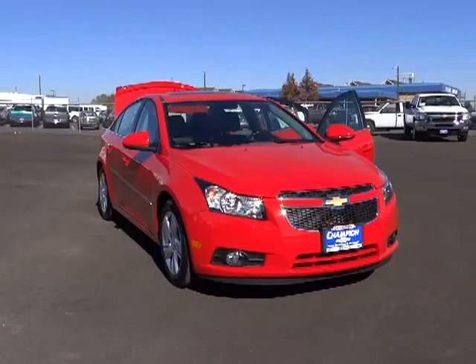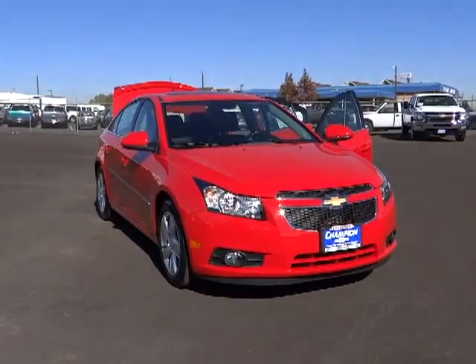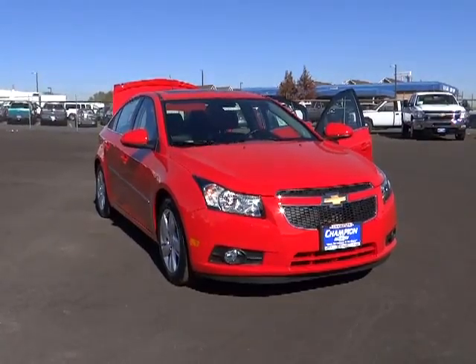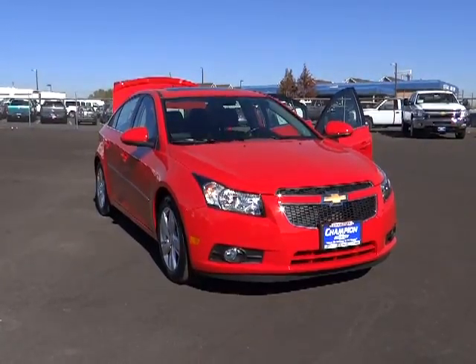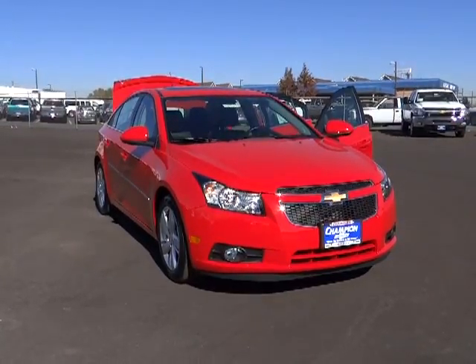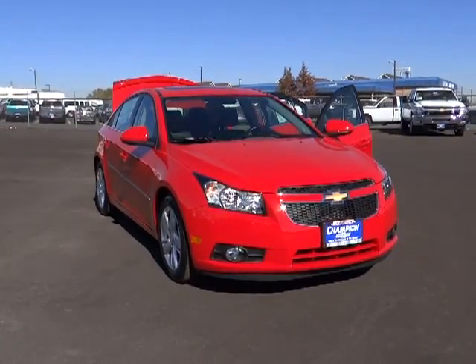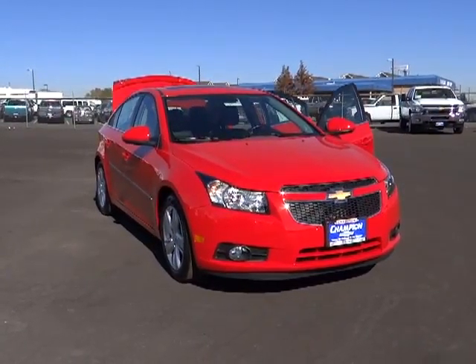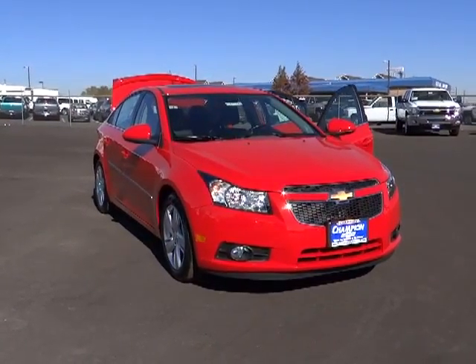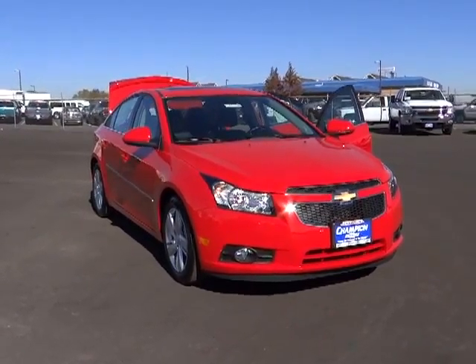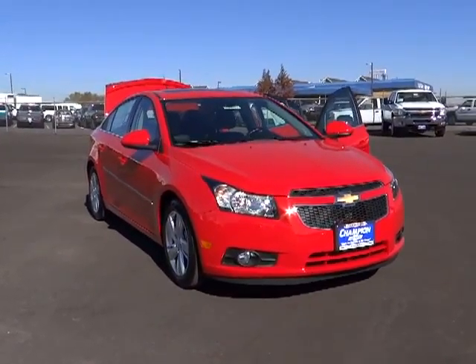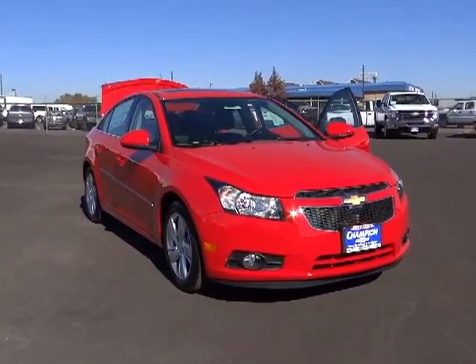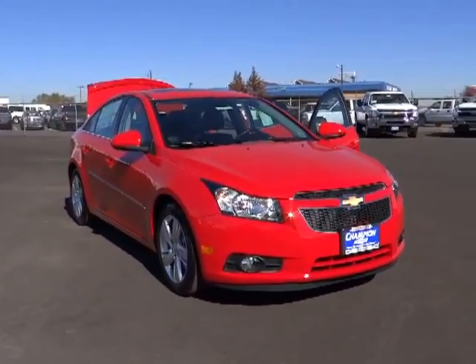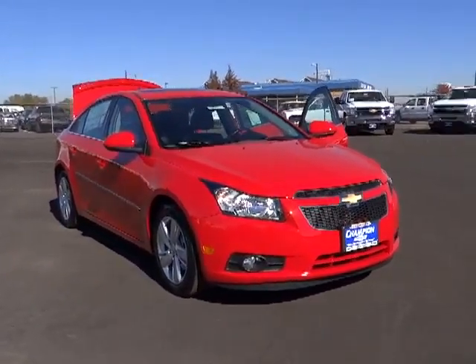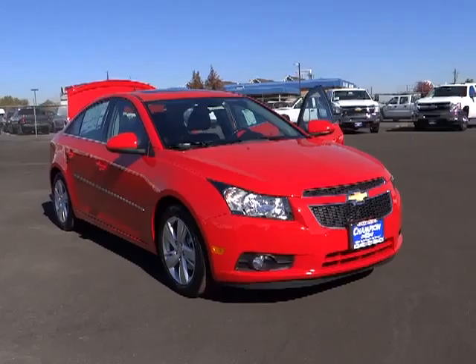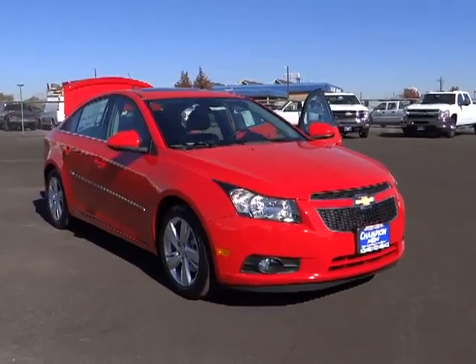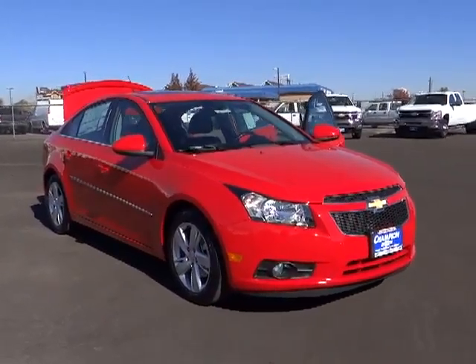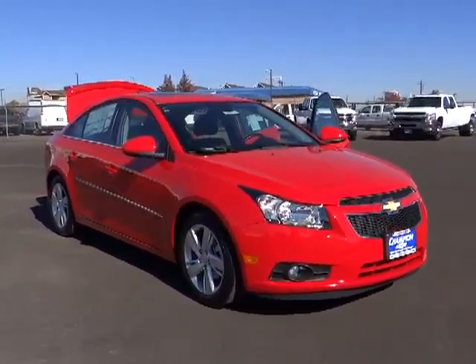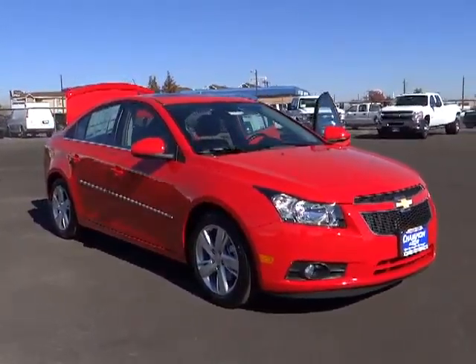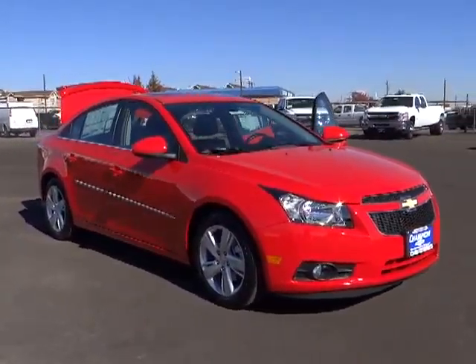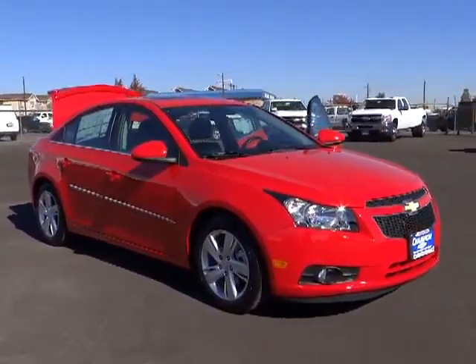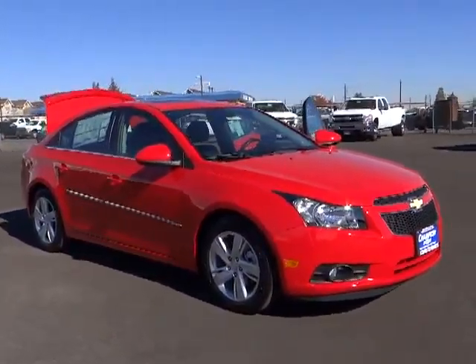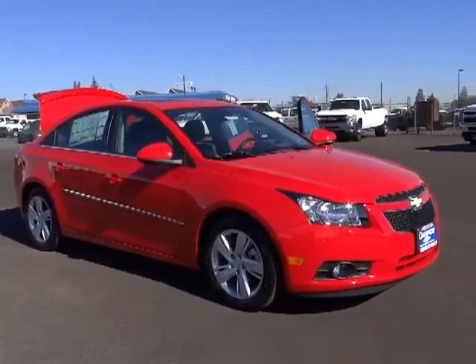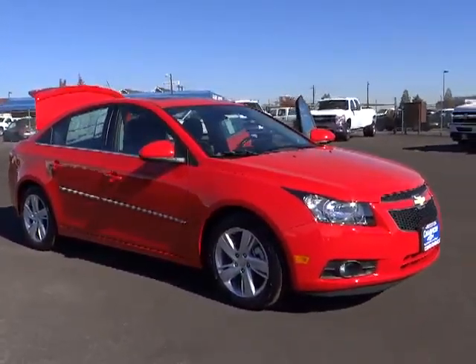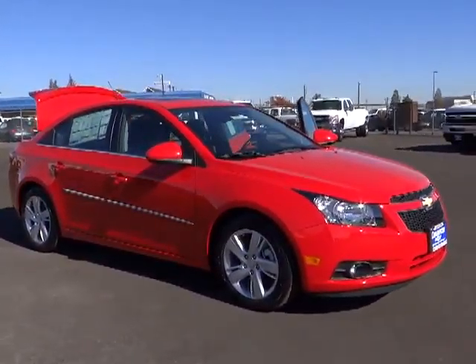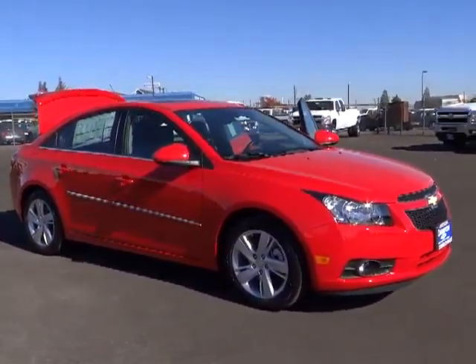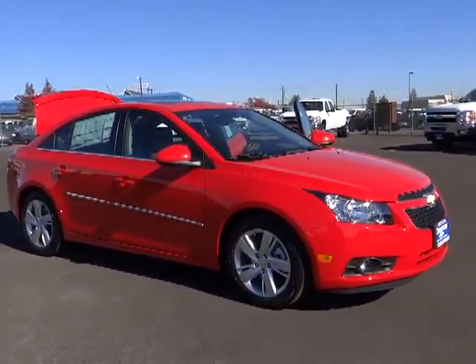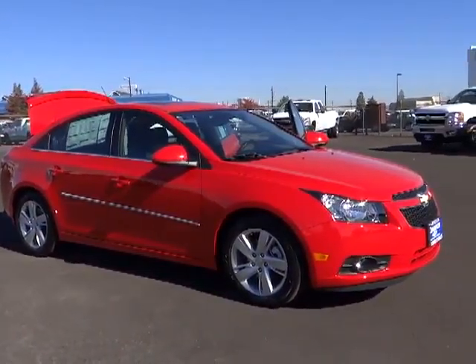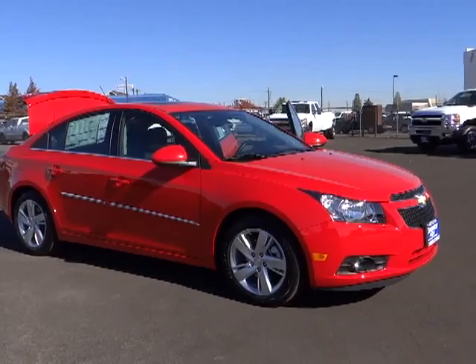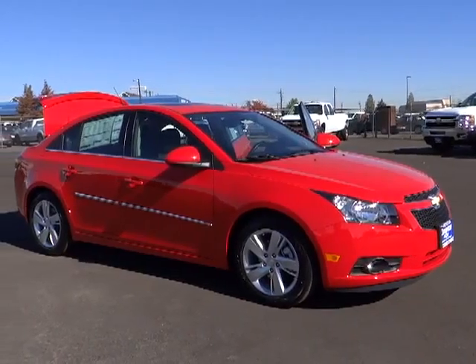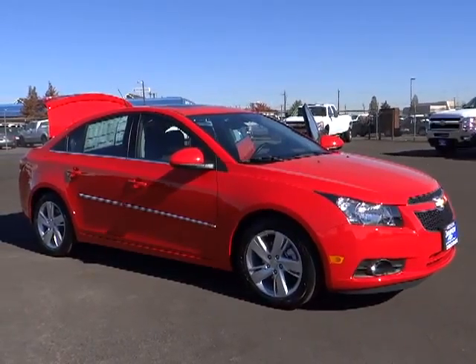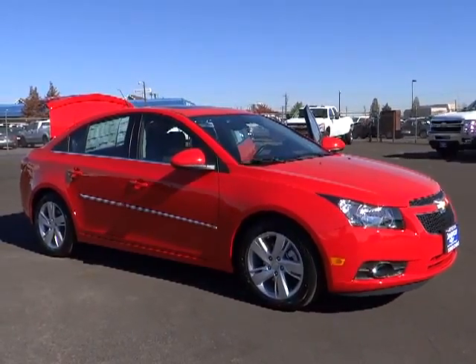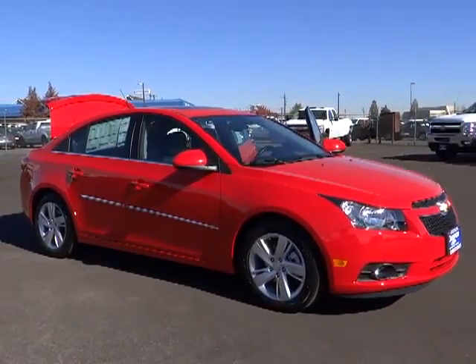The 2014 Cruze. The Cruze blueprint calls for more than you'd expect and is priced below $35,000. This vehicle has less than 100 miles.